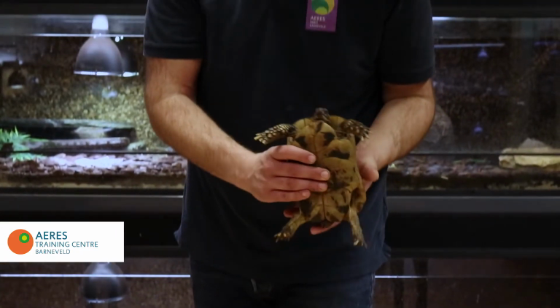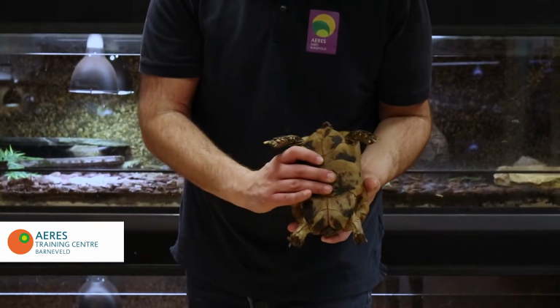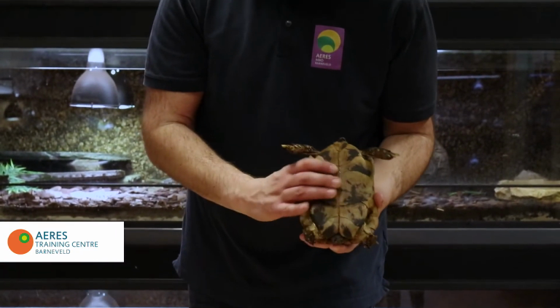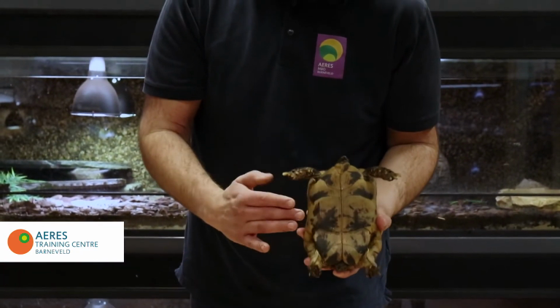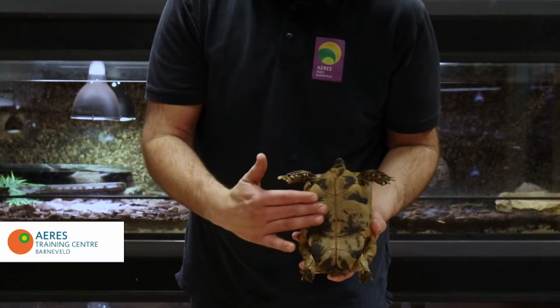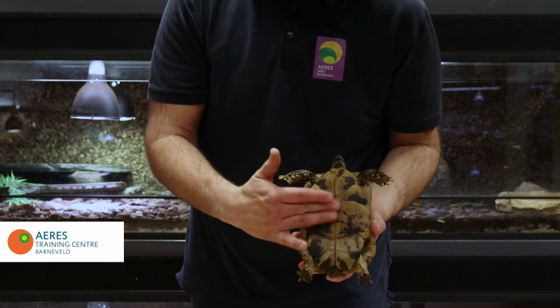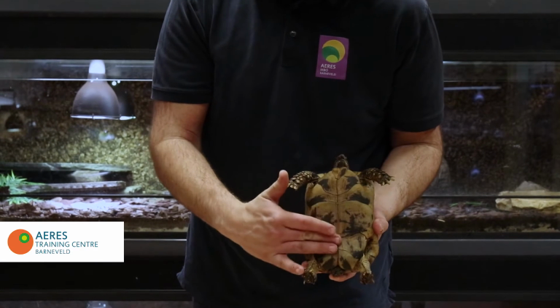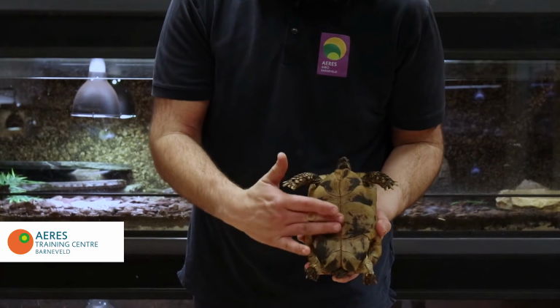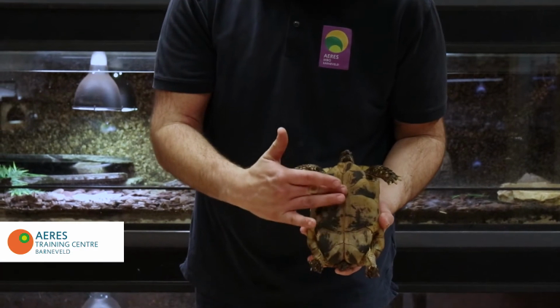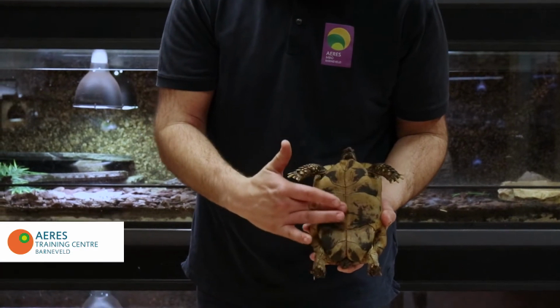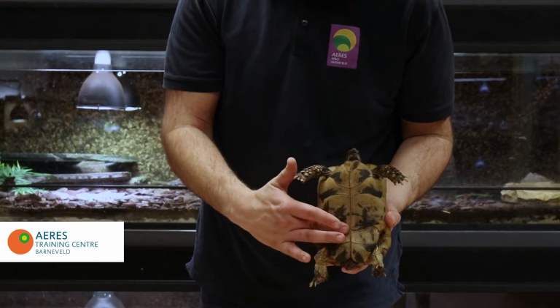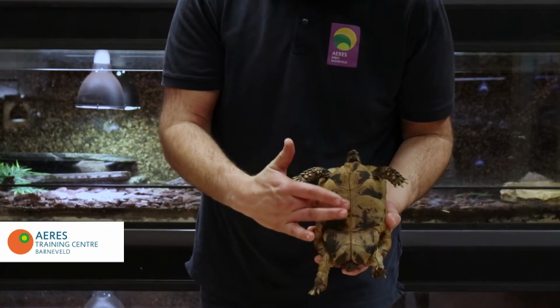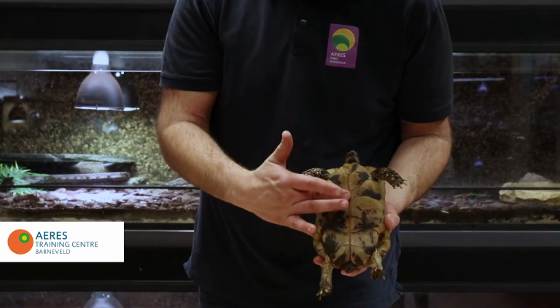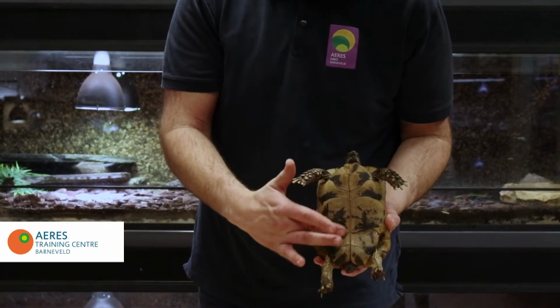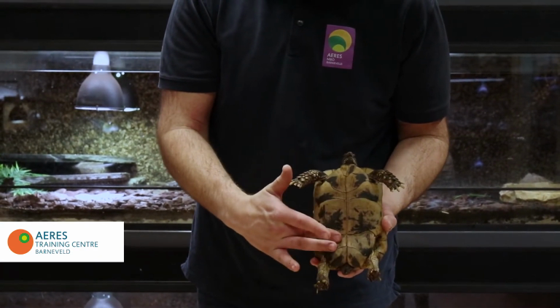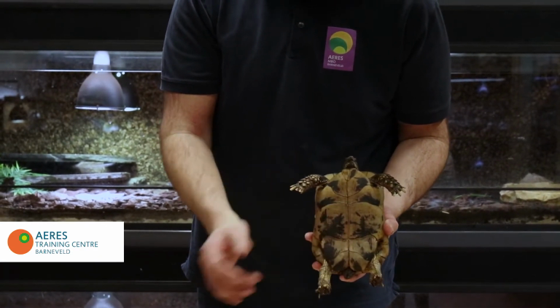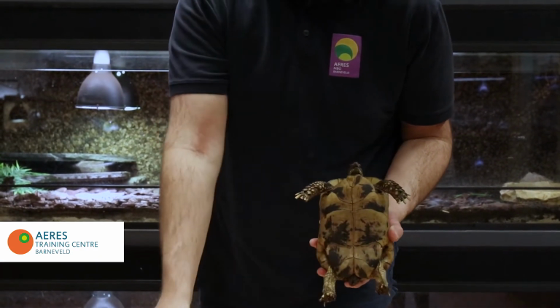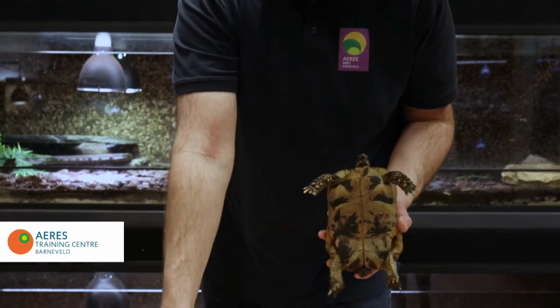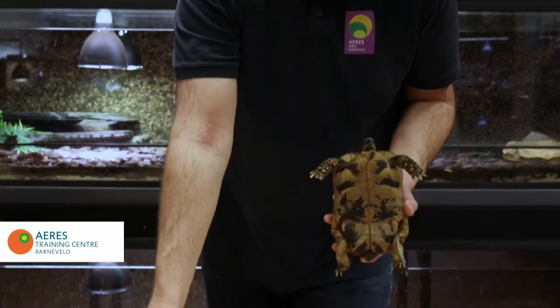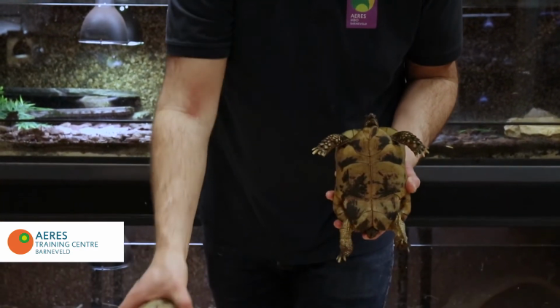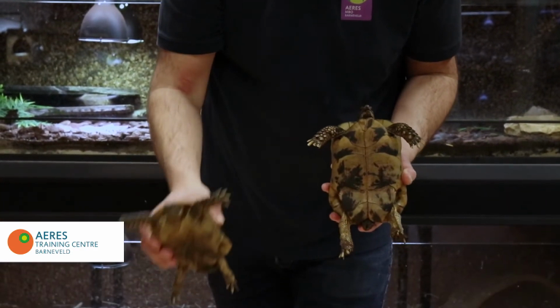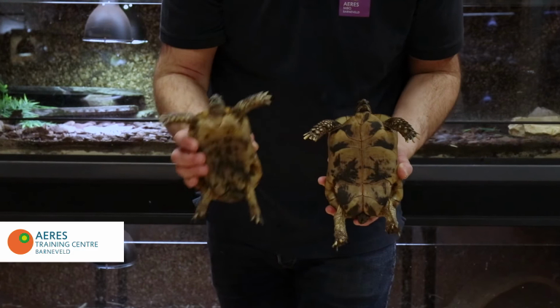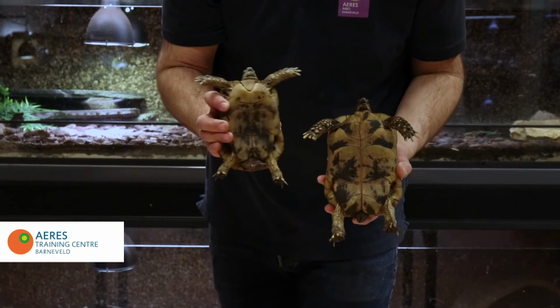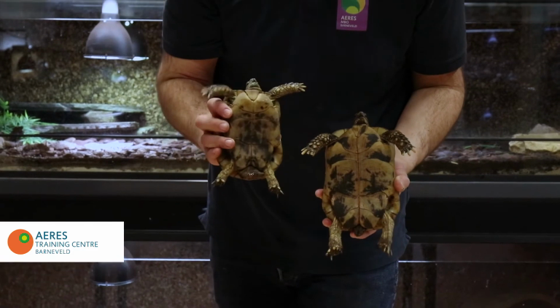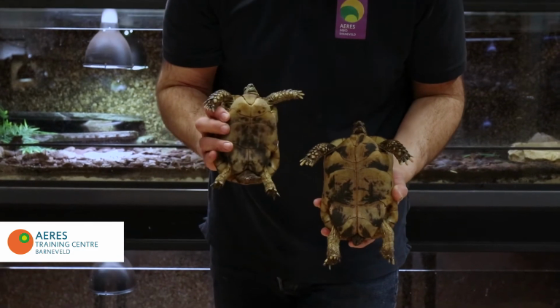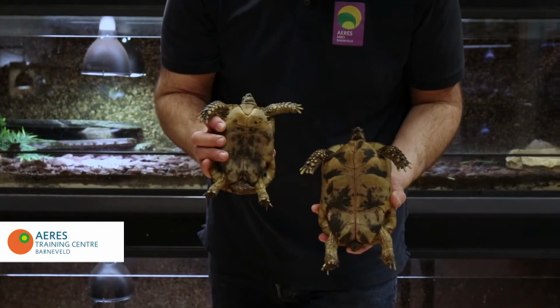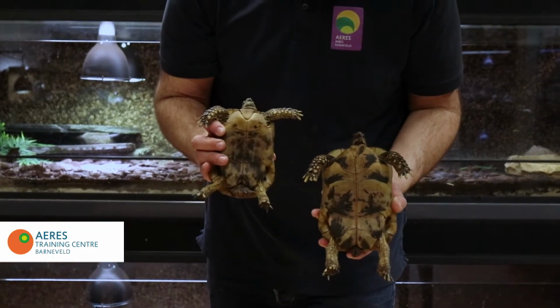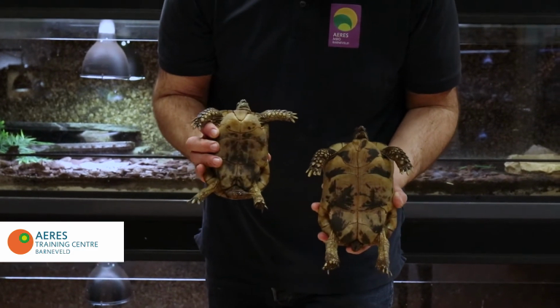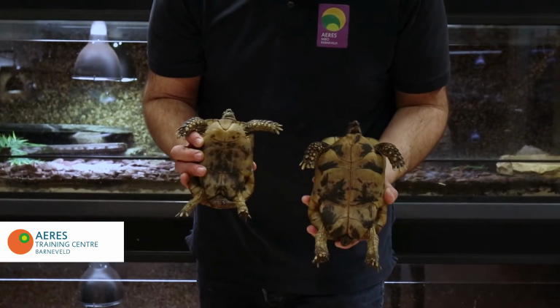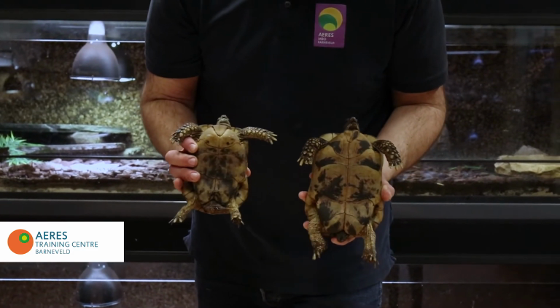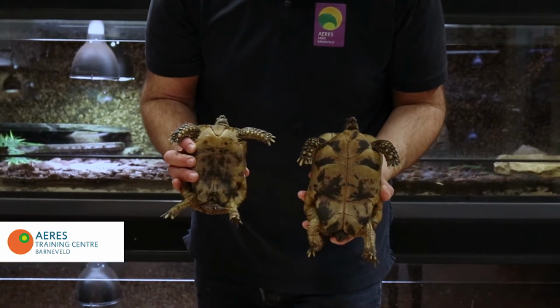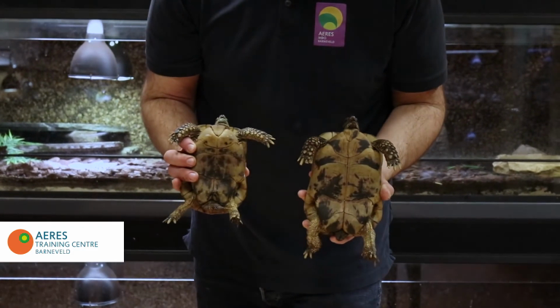The females have a flat plastron, while males tend to have a more concave plastron, of course useful when mating.